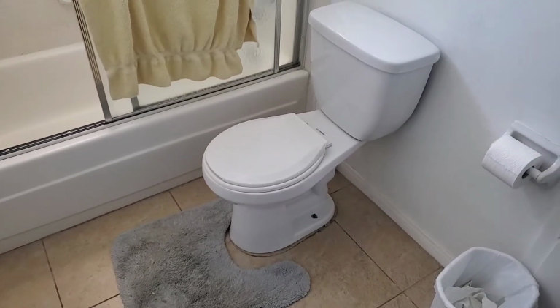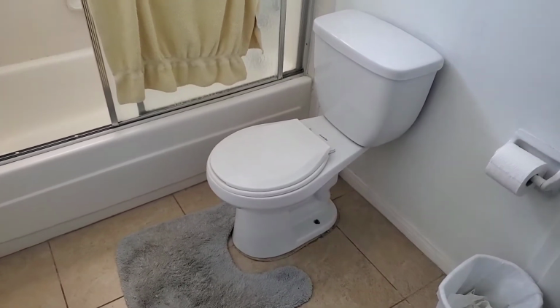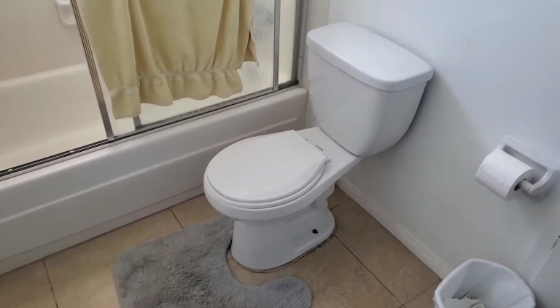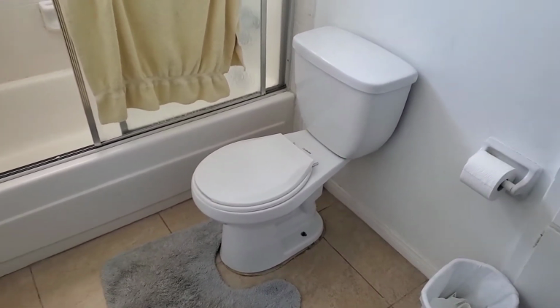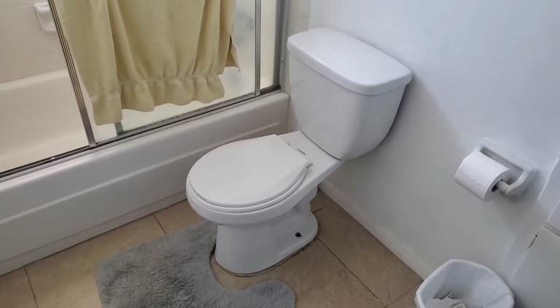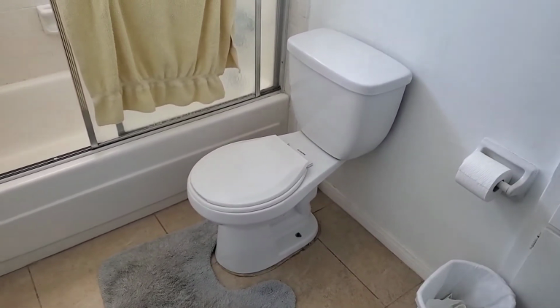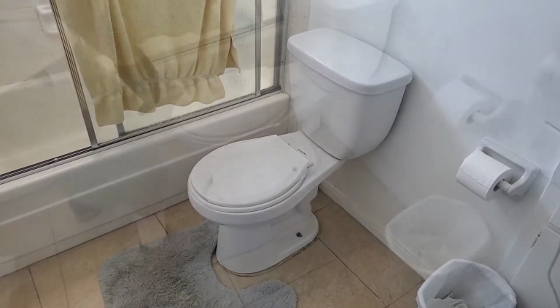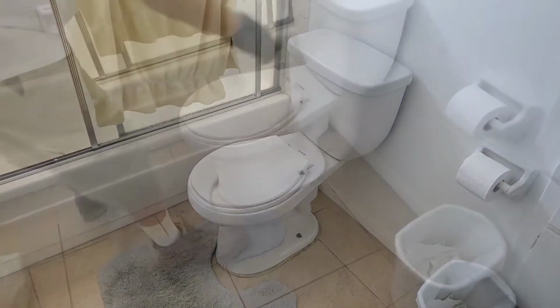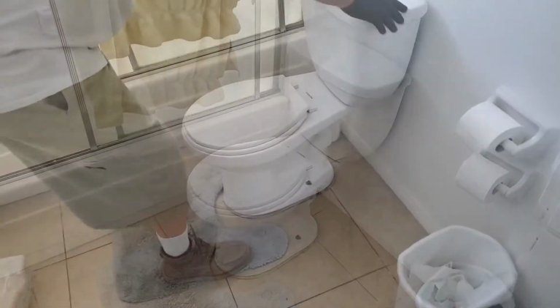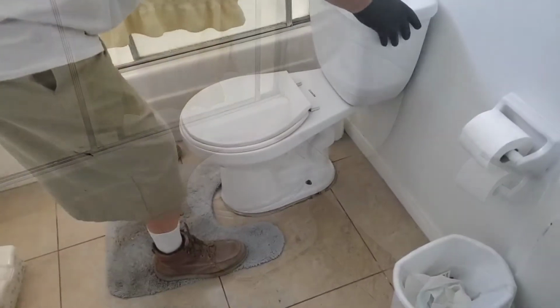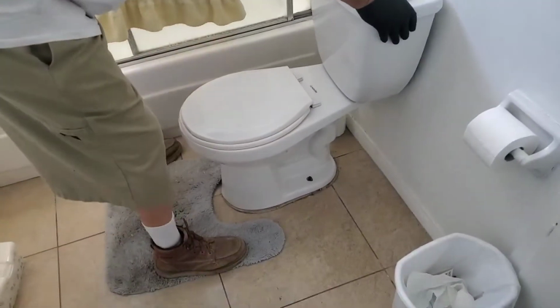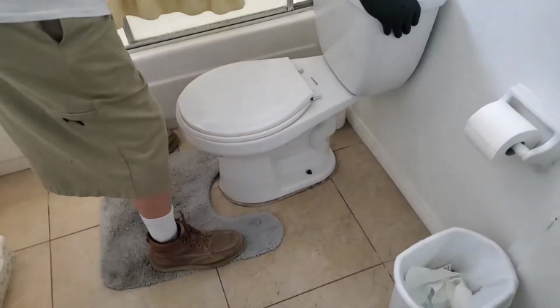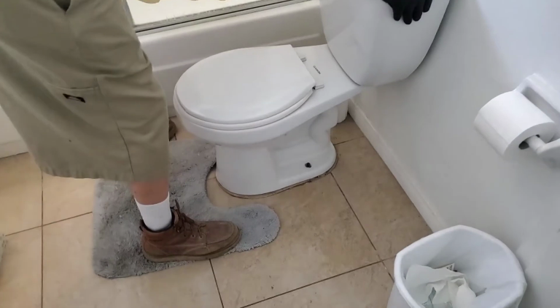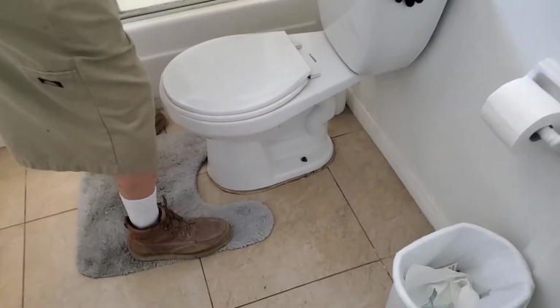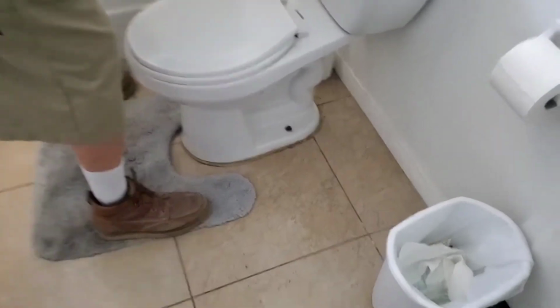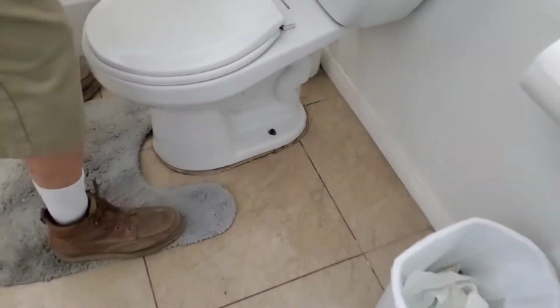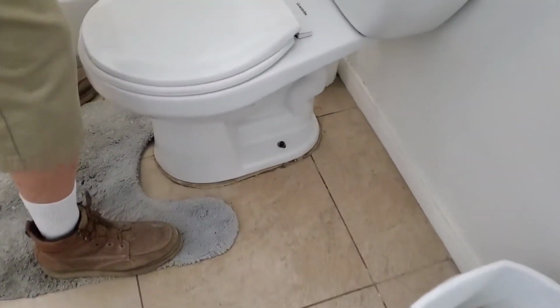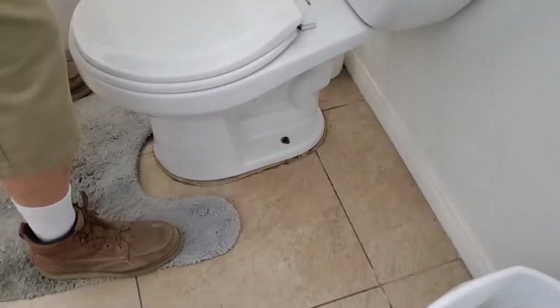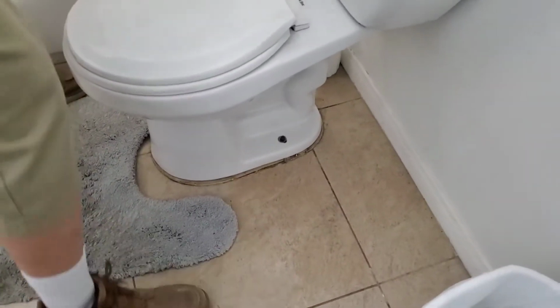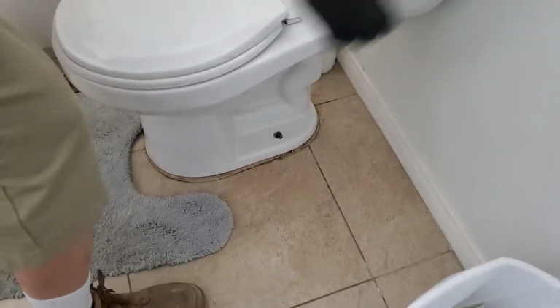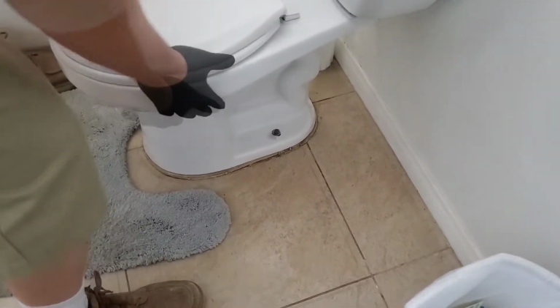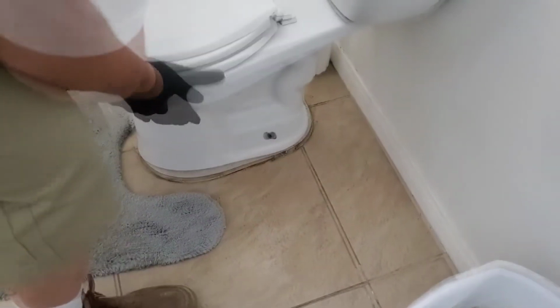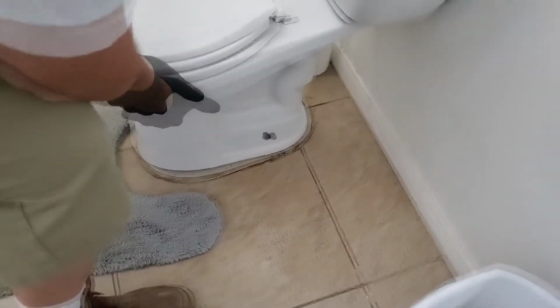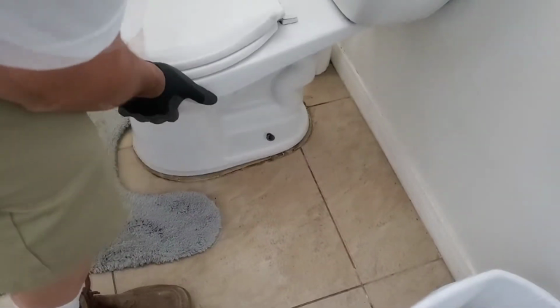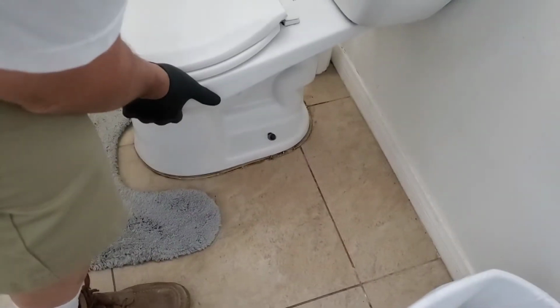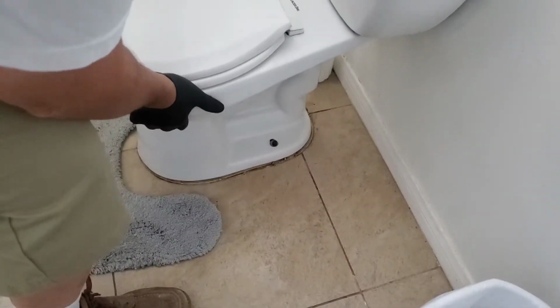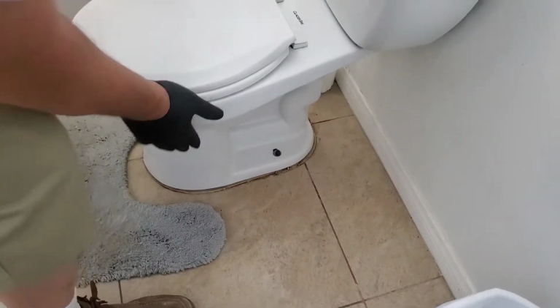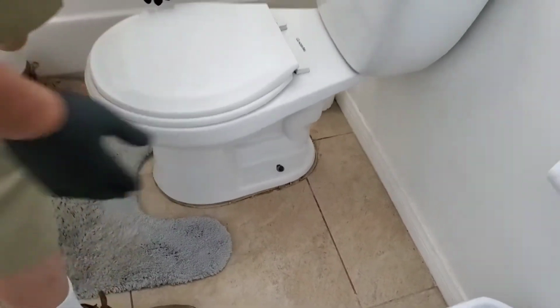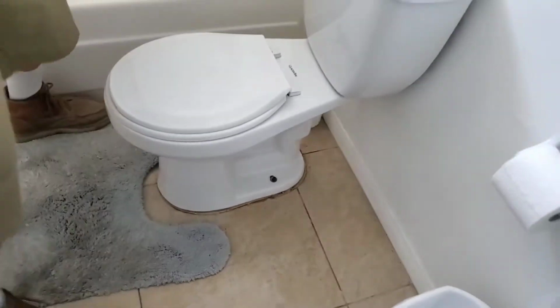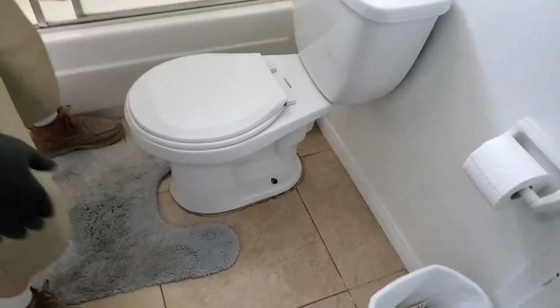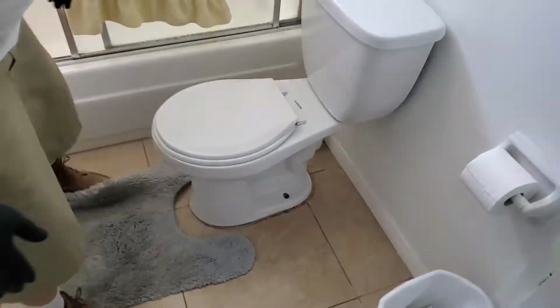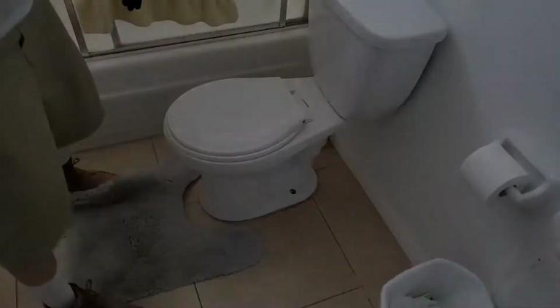Today I'm going to do a tutorial on how to fix a wobbly toilet. This toilet — we can't tighten the screws, it keeps spinning, so we have to cut them out.